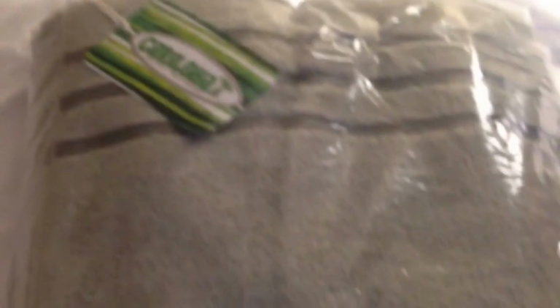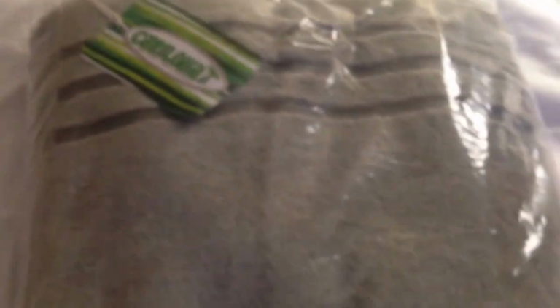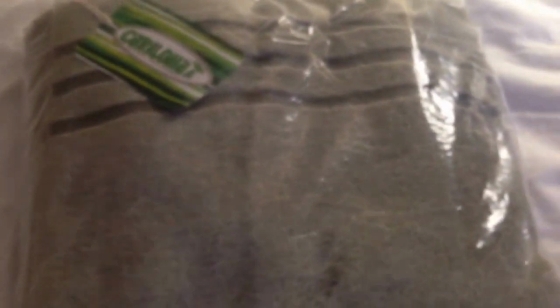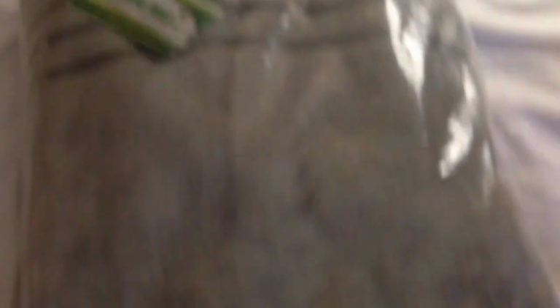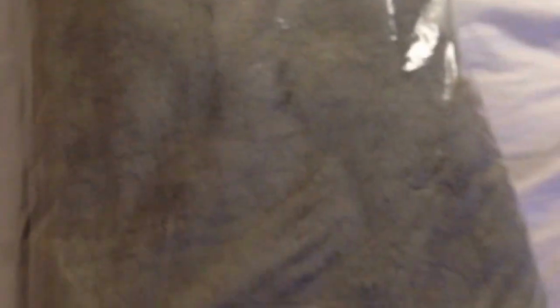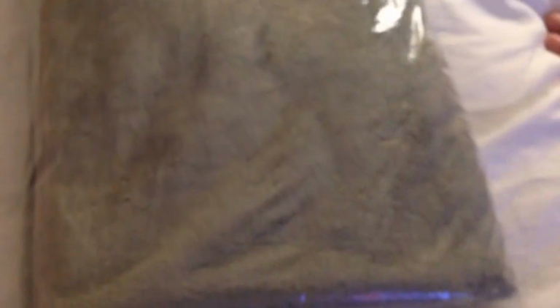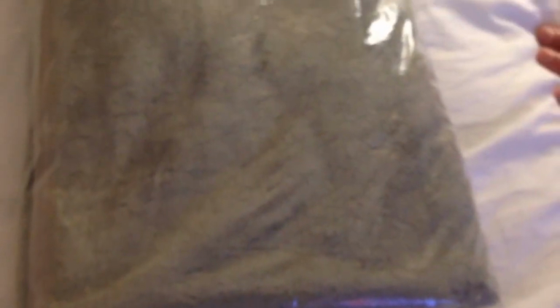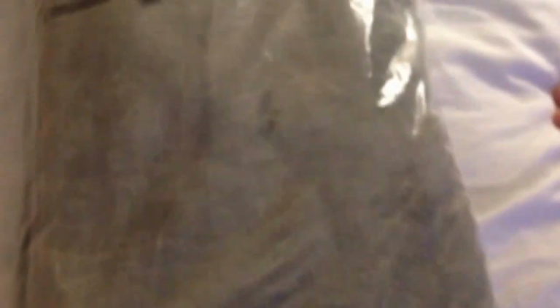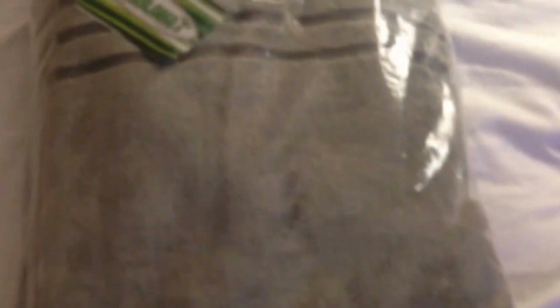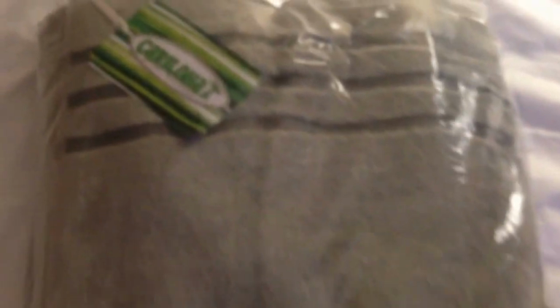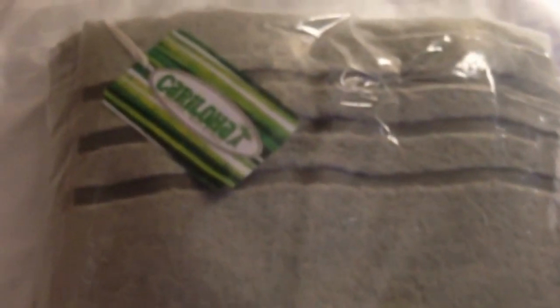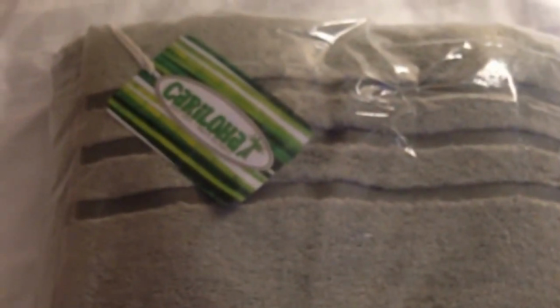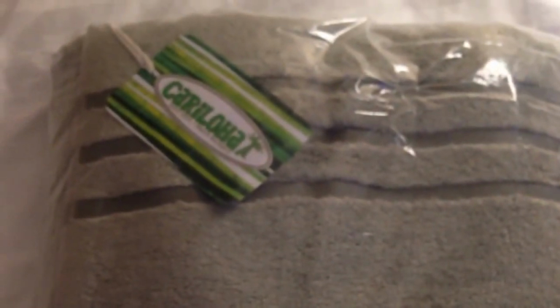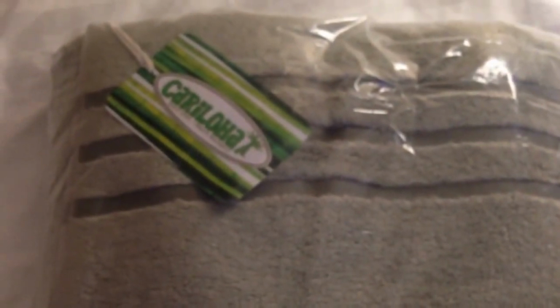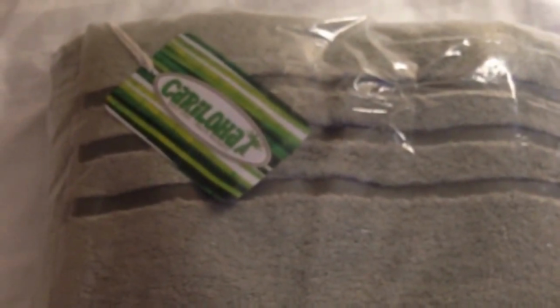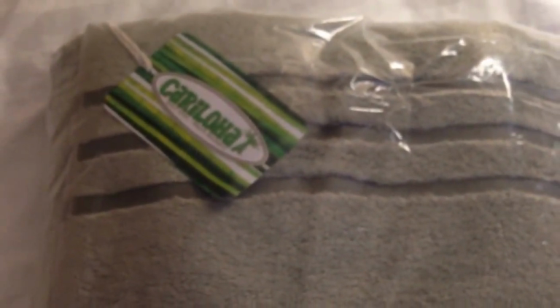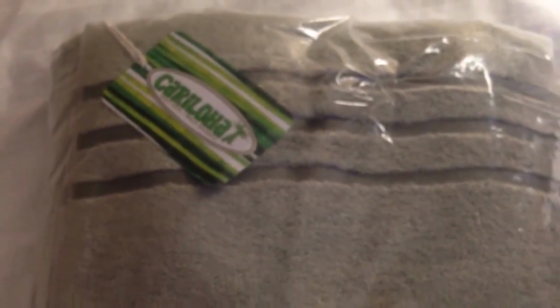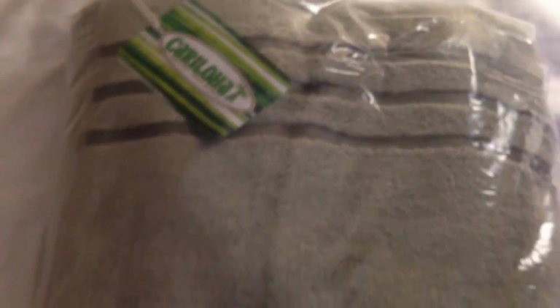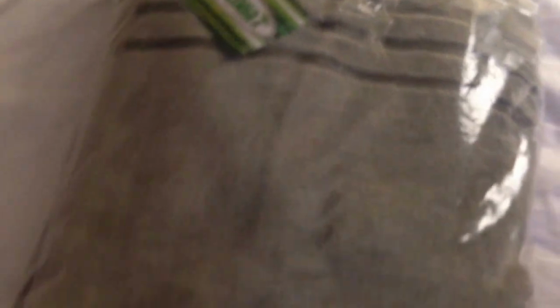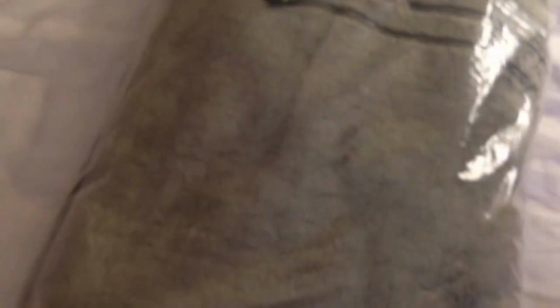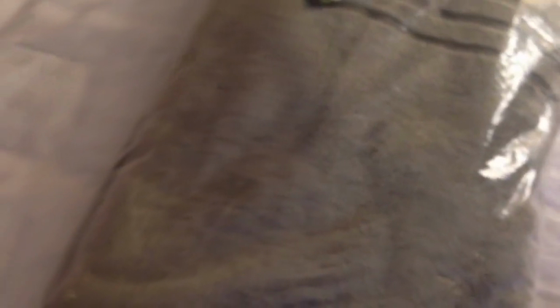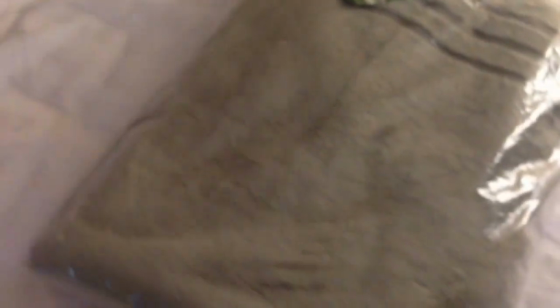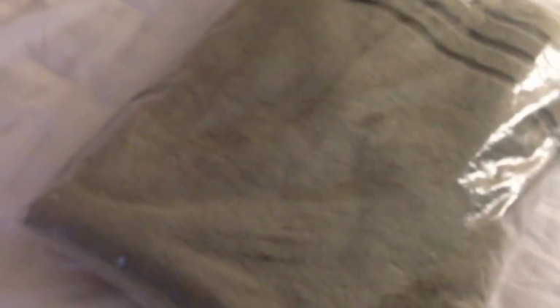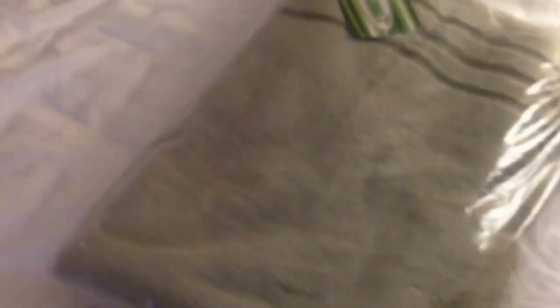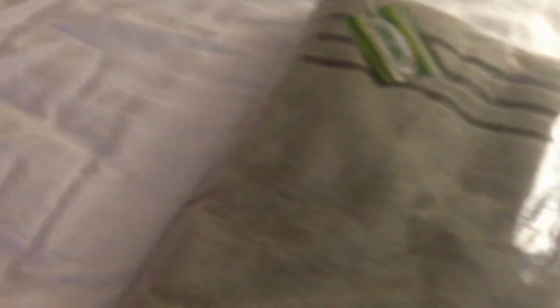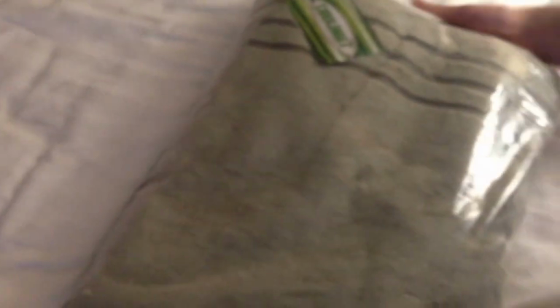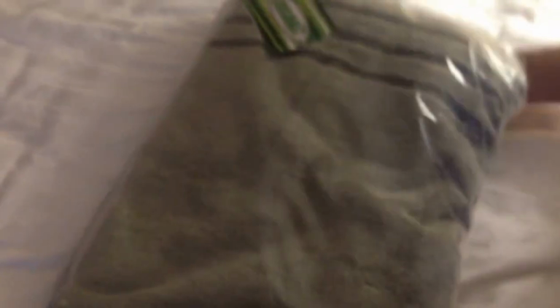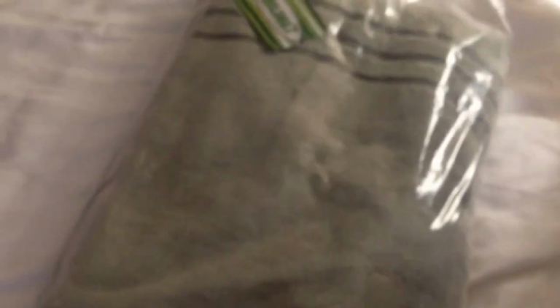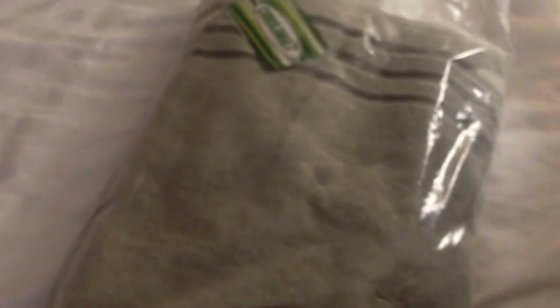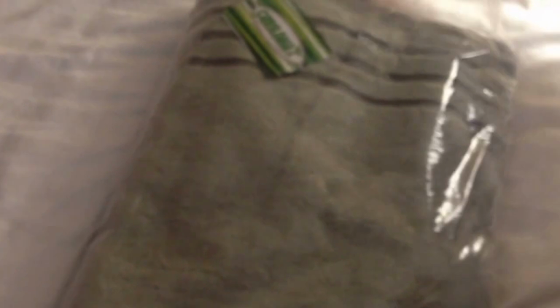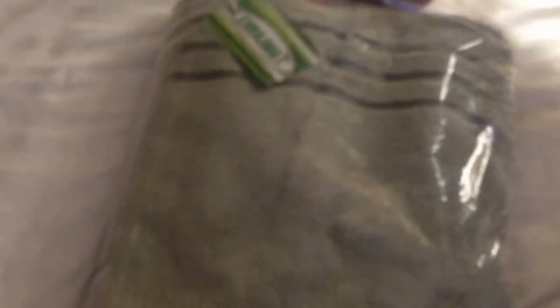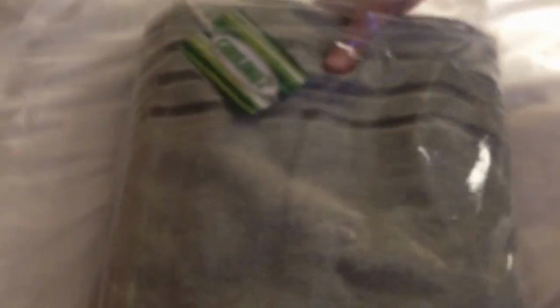Hello everyone. I want to tell you about this new bath sheet that I just got. It's by Caraloa, and the color is Caribbean Mint. From the reviews it says it's a very, very soft towel and very absorbent.